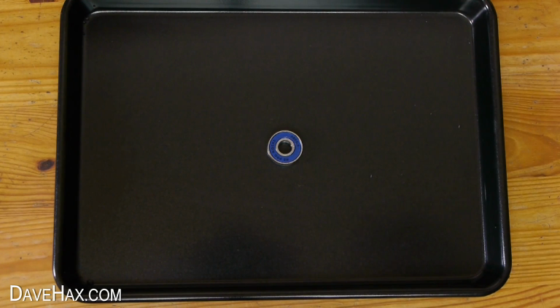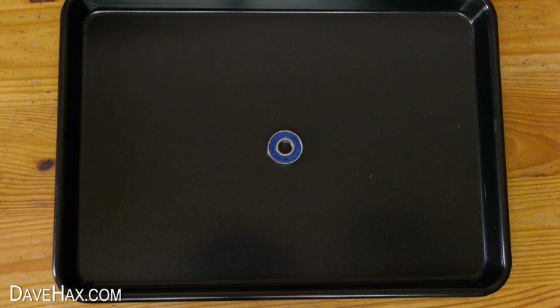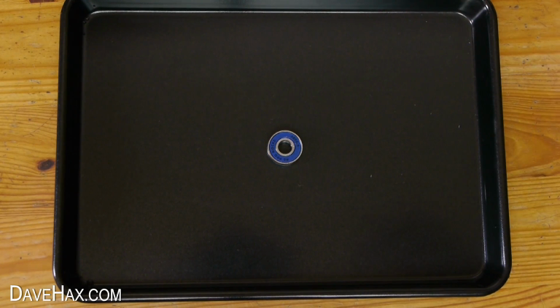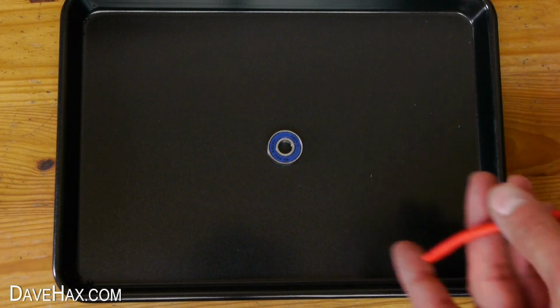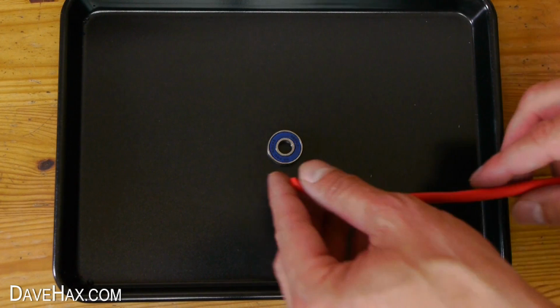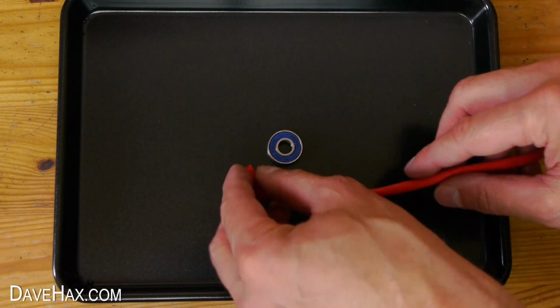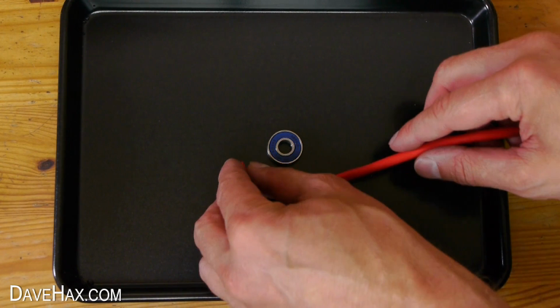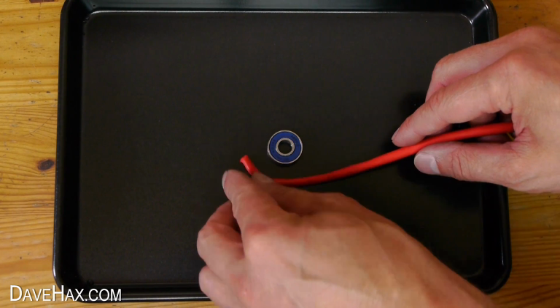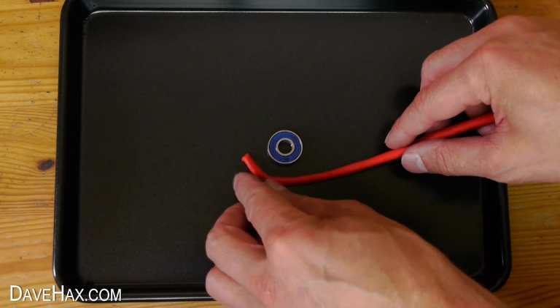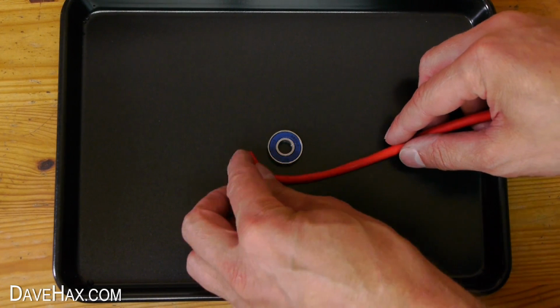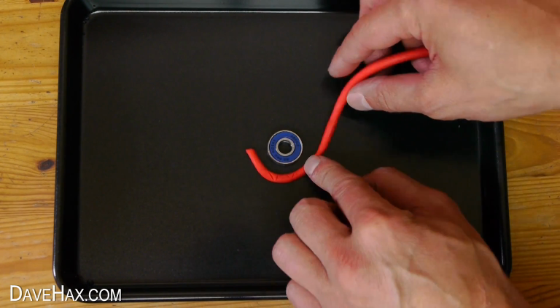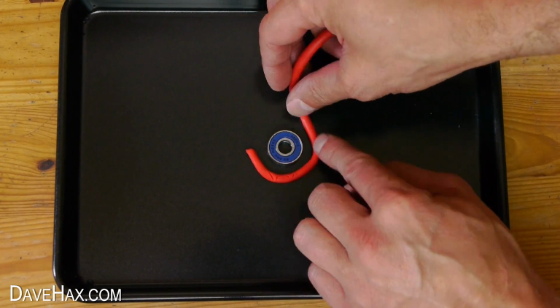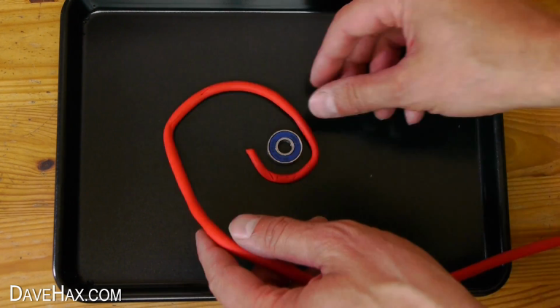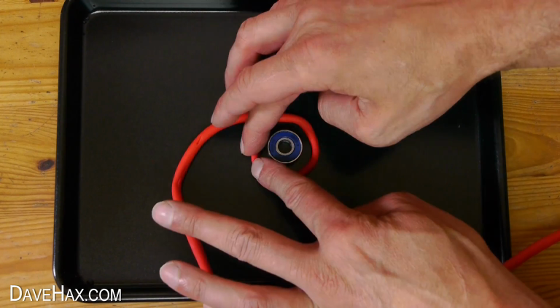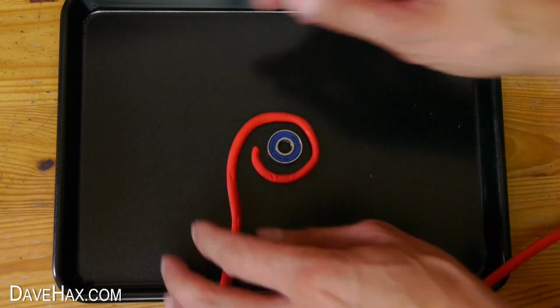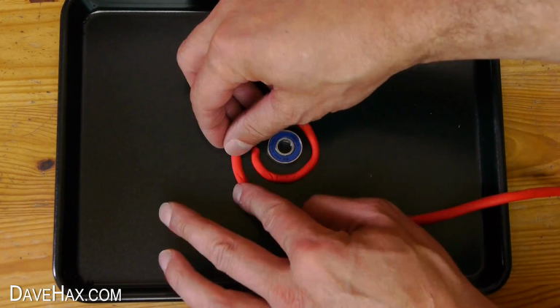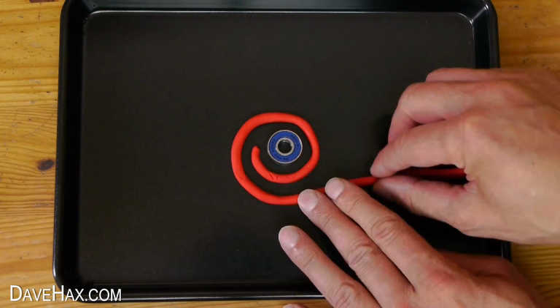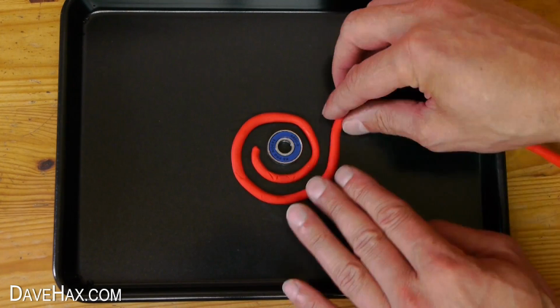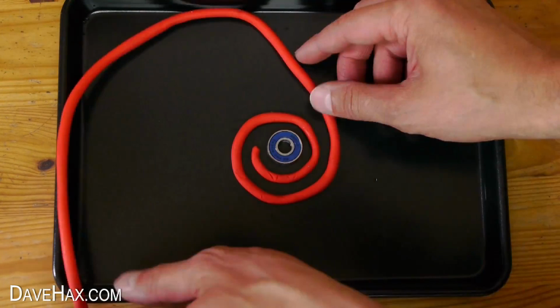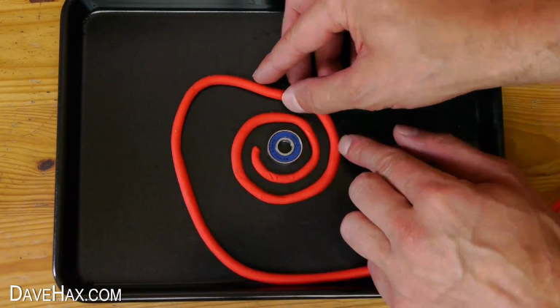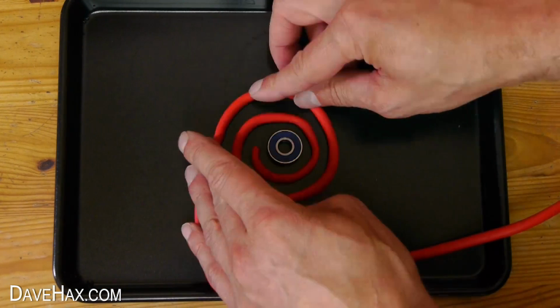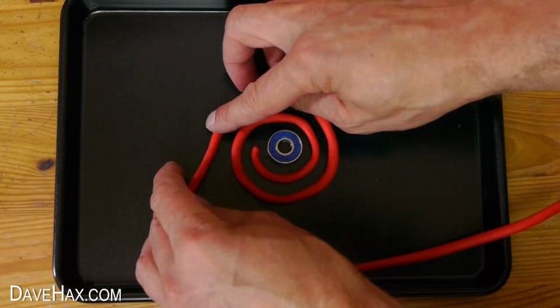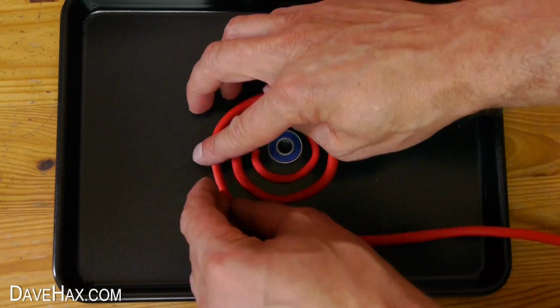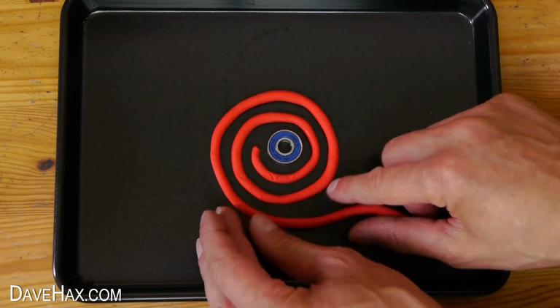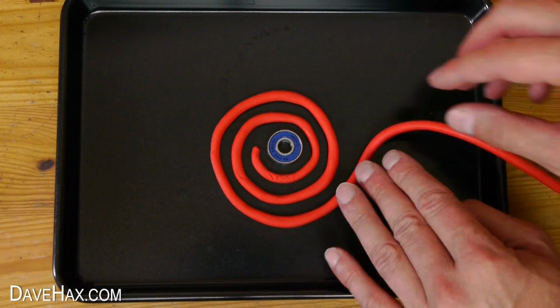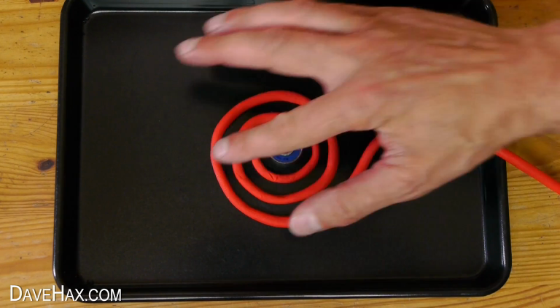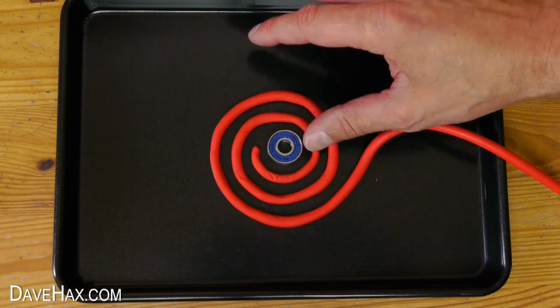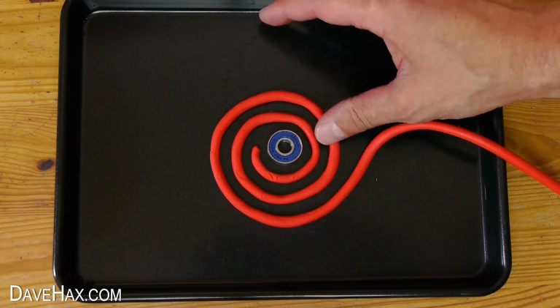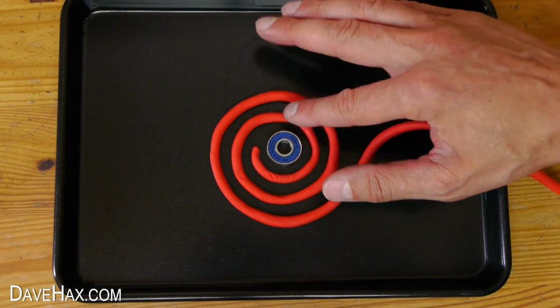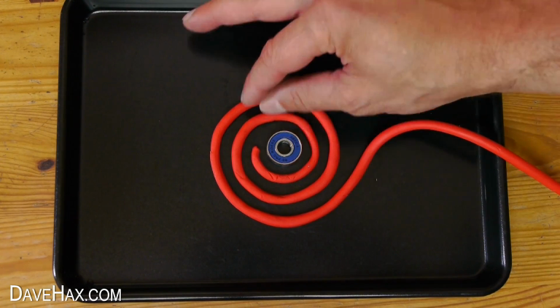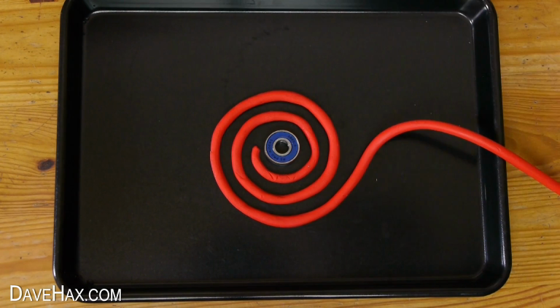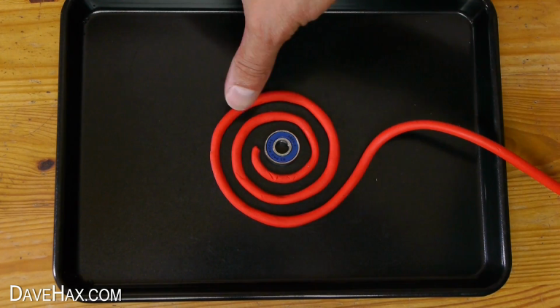This one is actually pretty simple to make because all we need to do is take our plasticine worm and spiral it around the bearing like this. Don't make it too big if you want to hold it in your hand. Once you're done, try to make the spacing as even as possible.